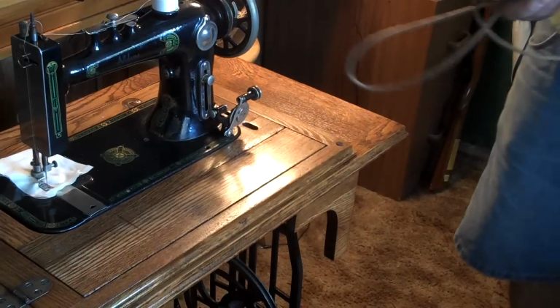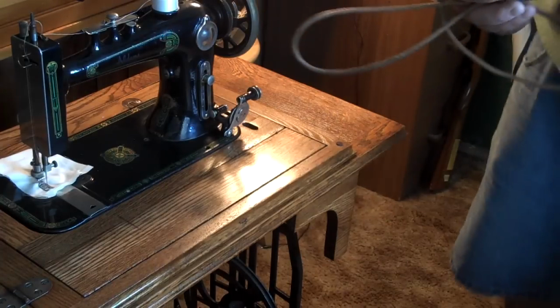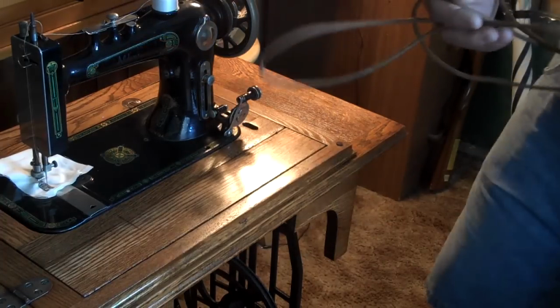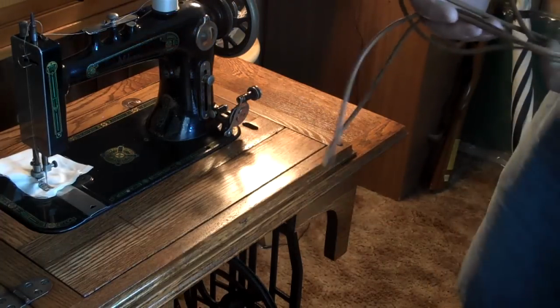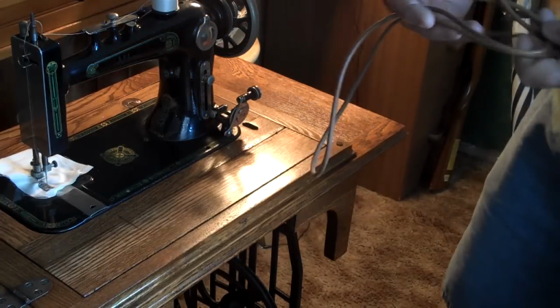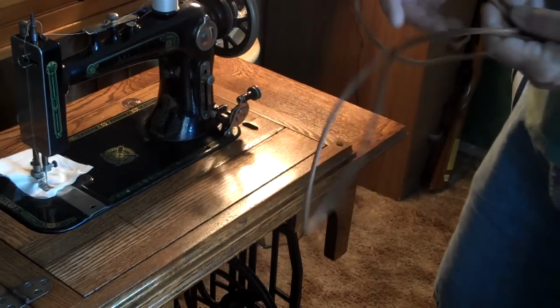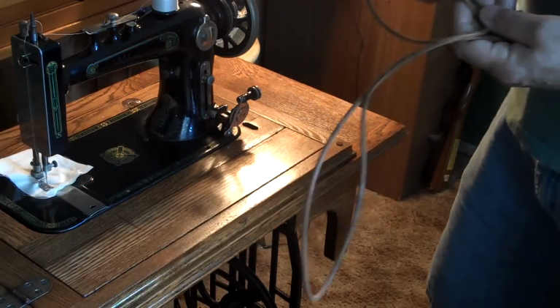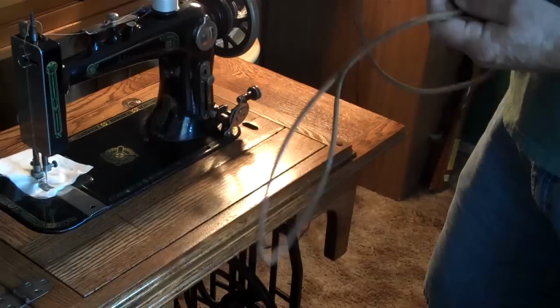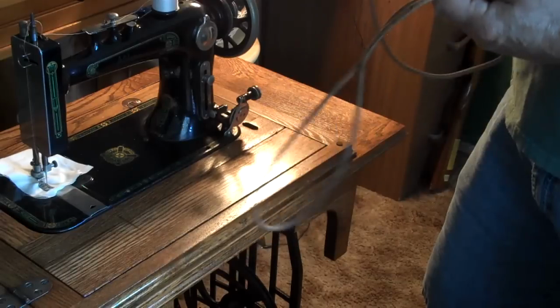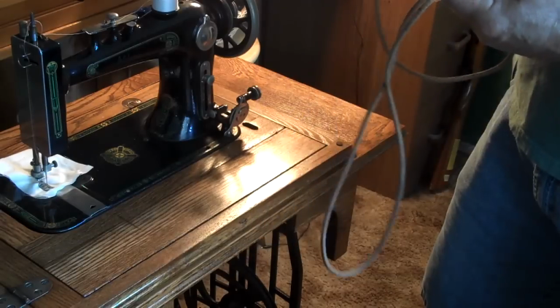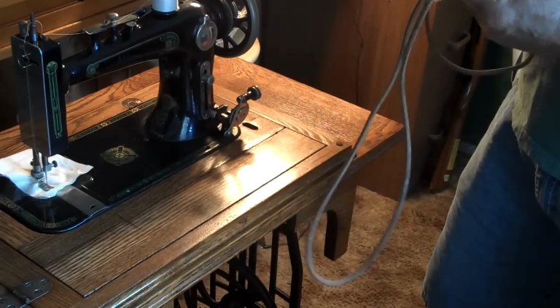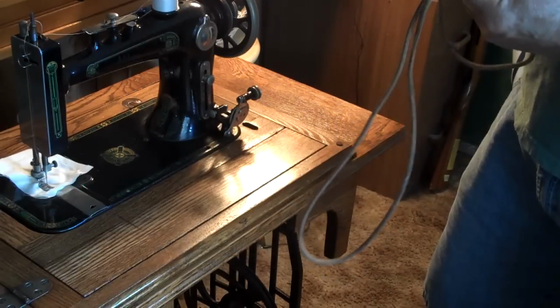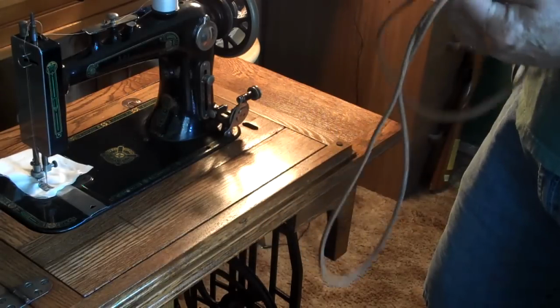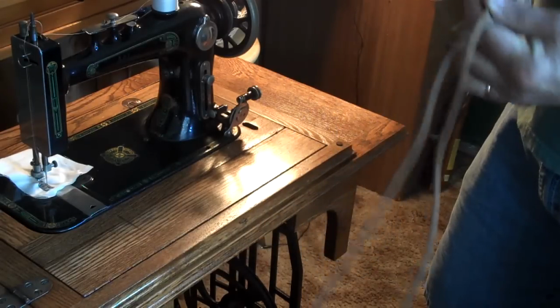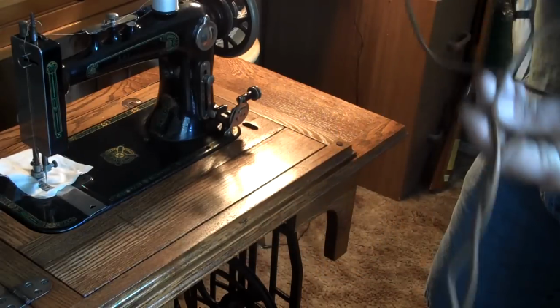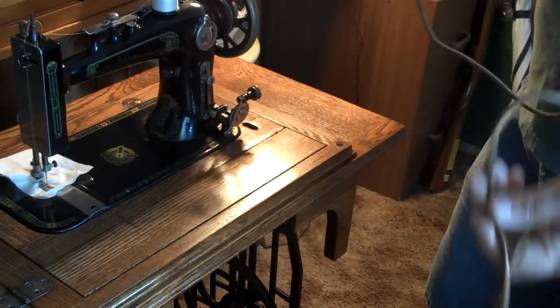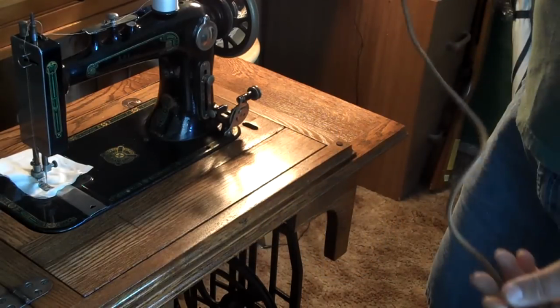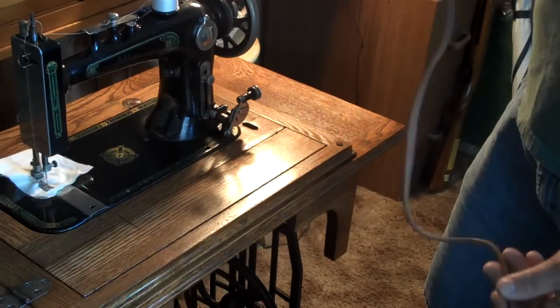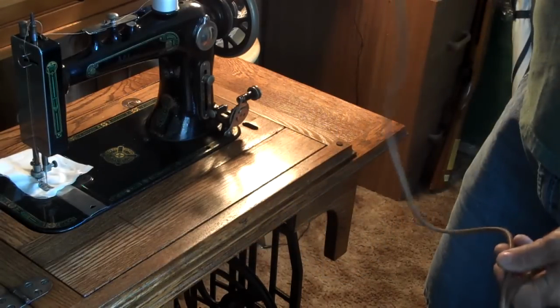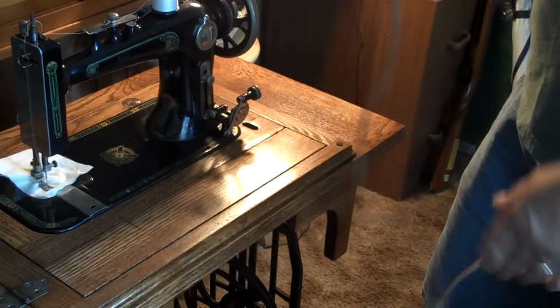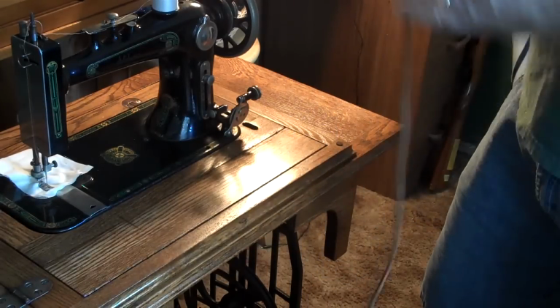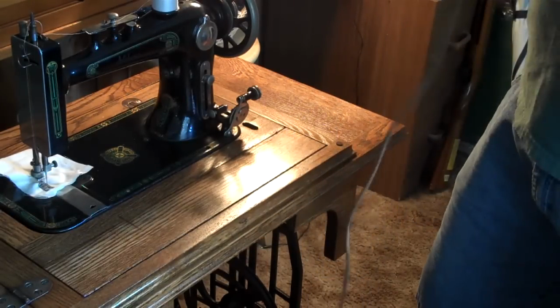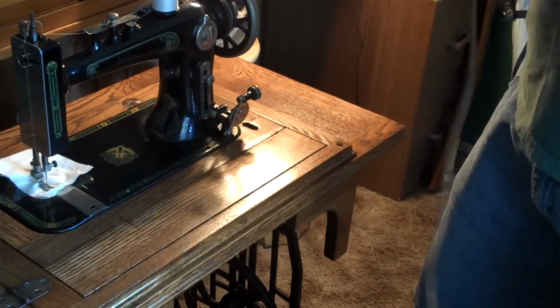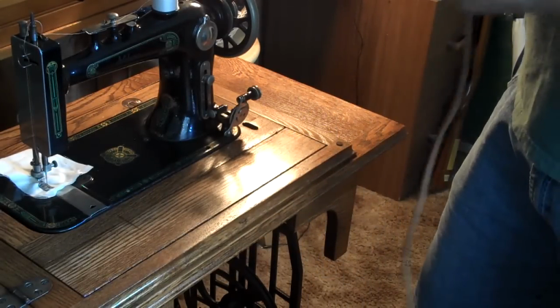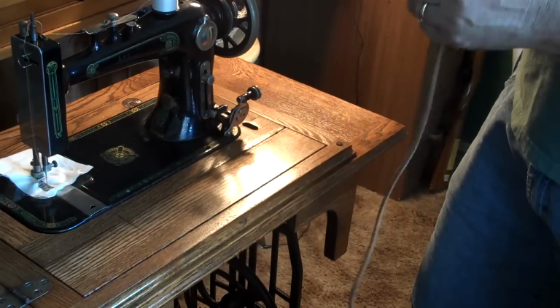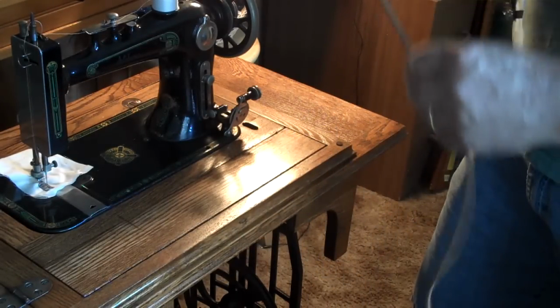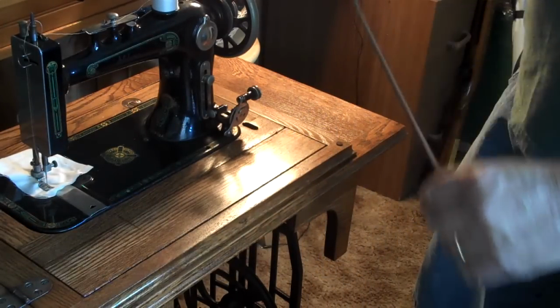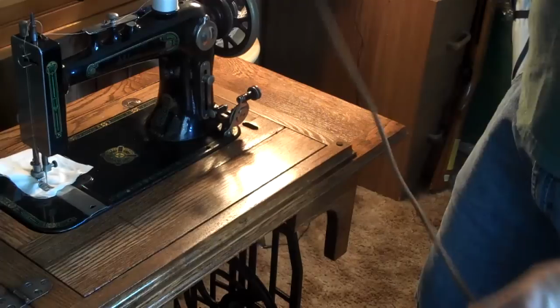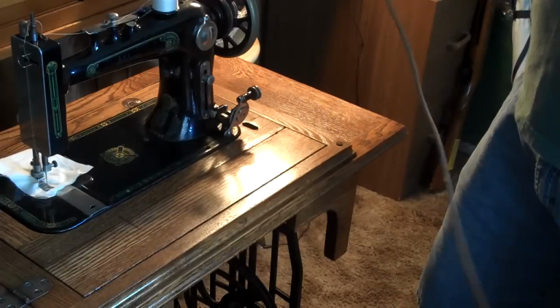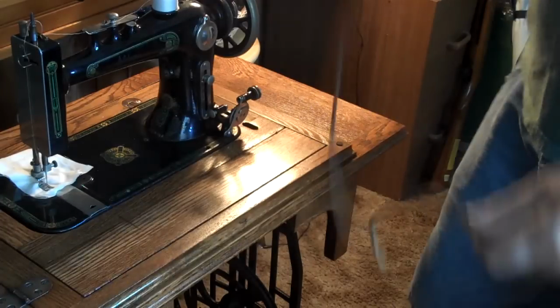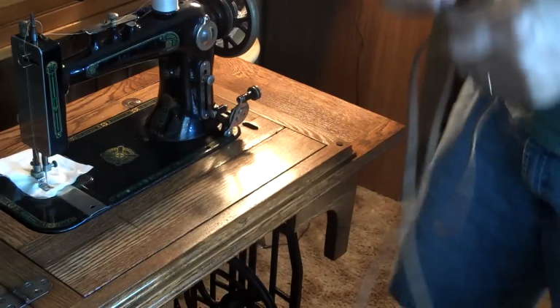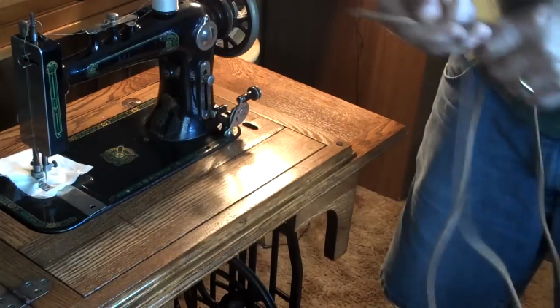I'm going to try and show you how to make a treadle belt if your old leather one is just dry rotted, which this one is.